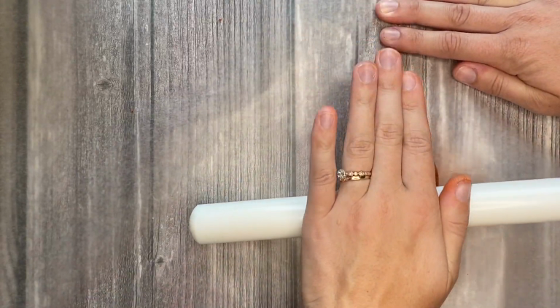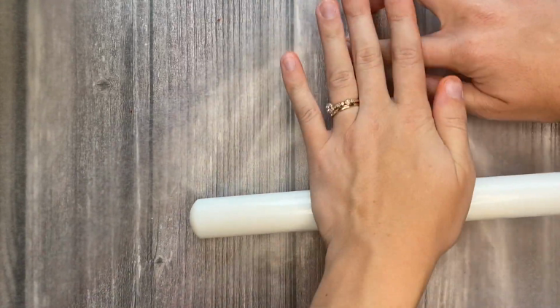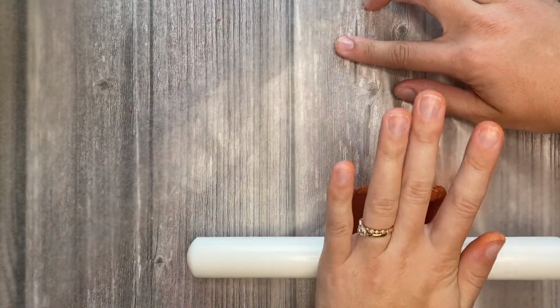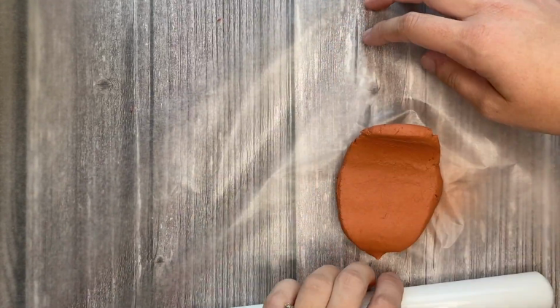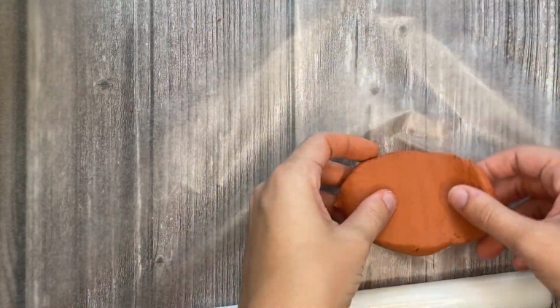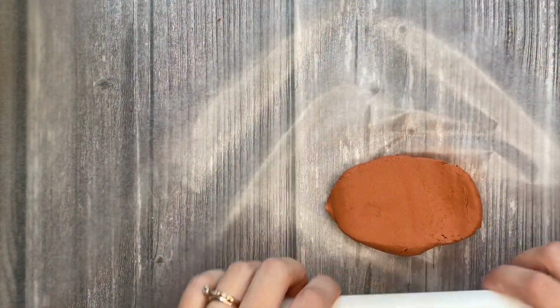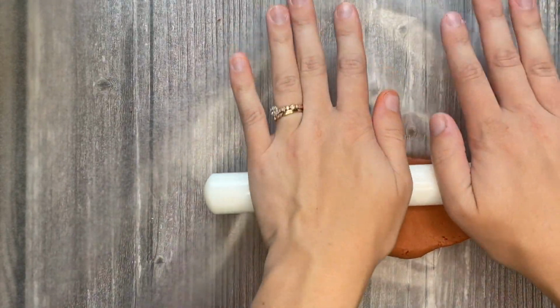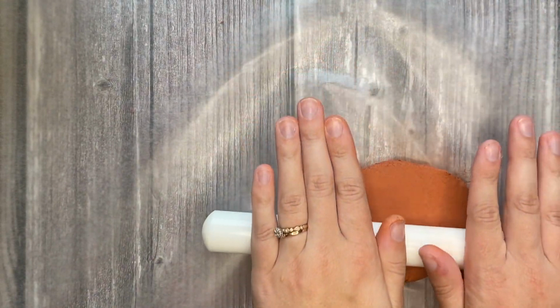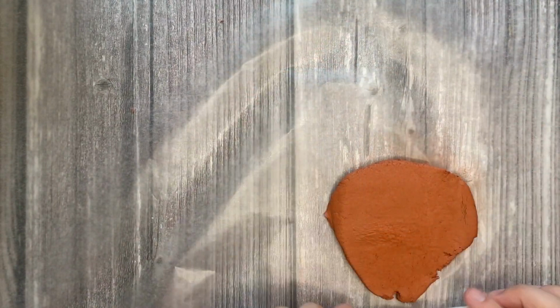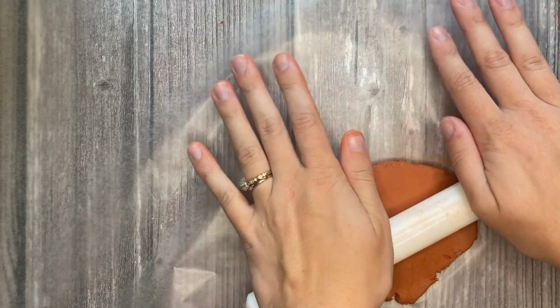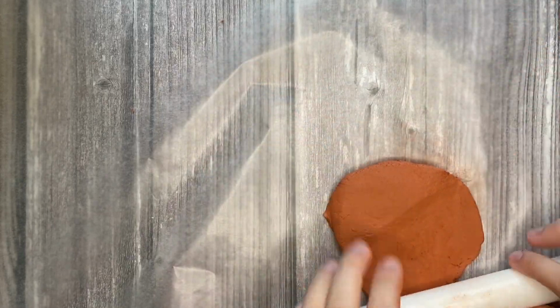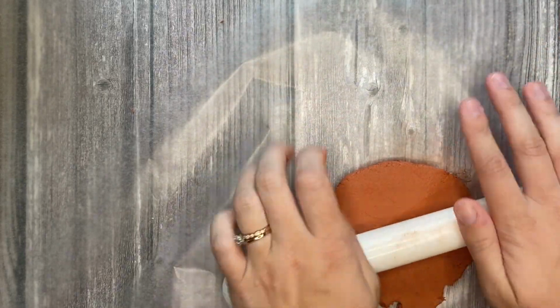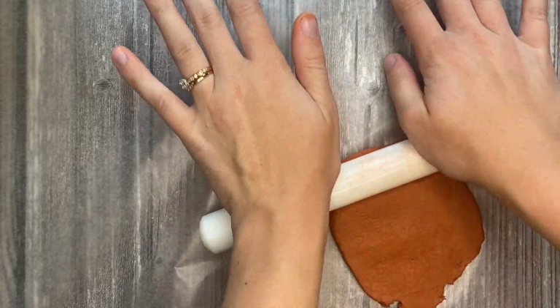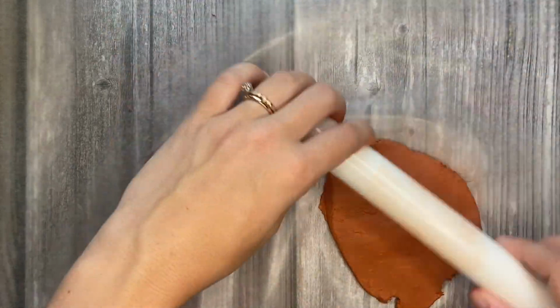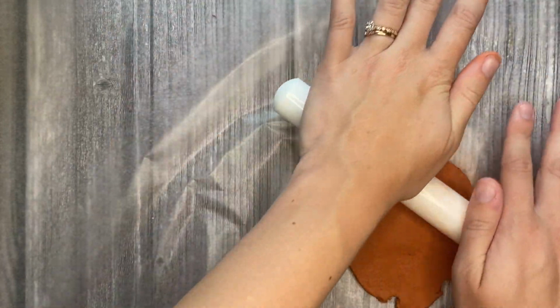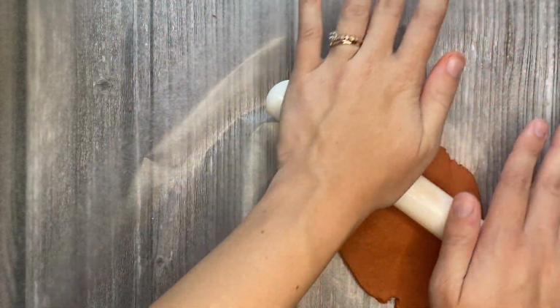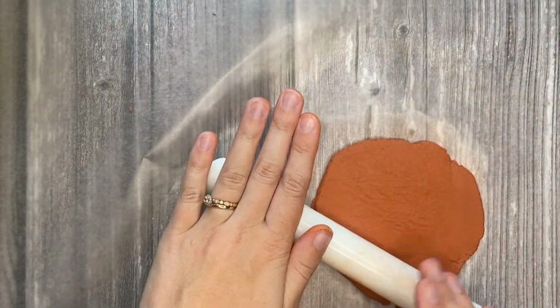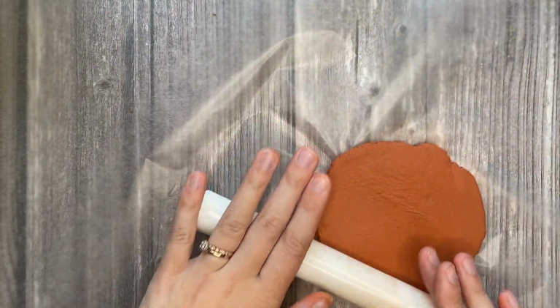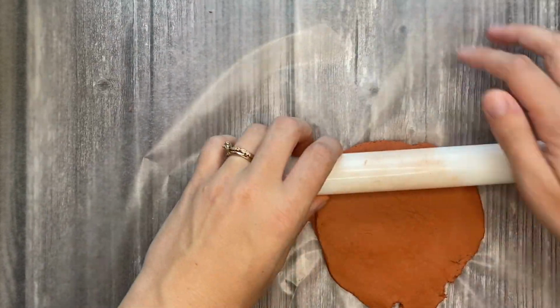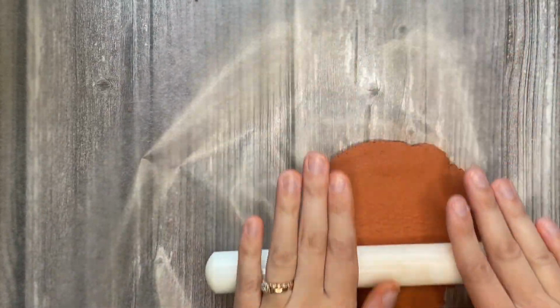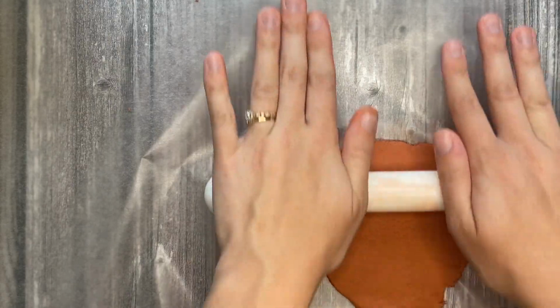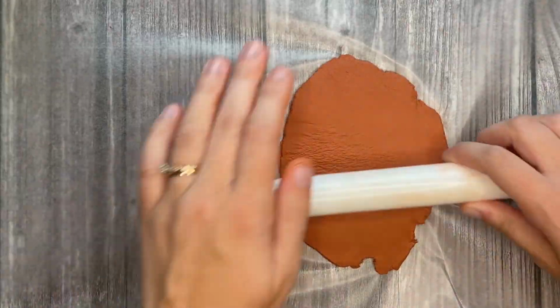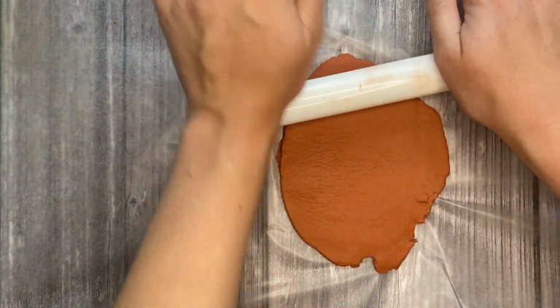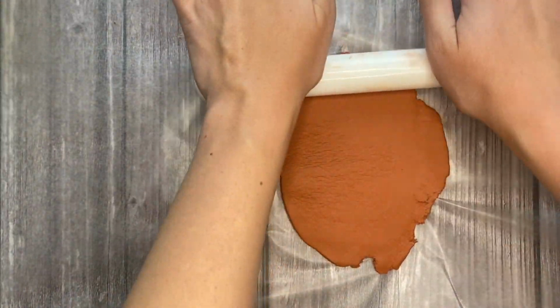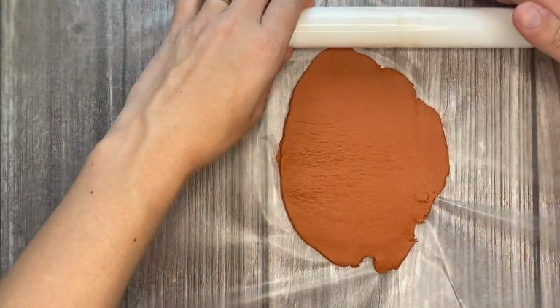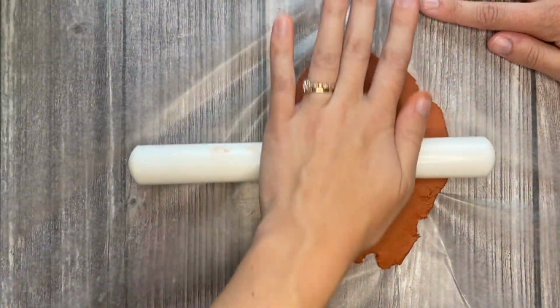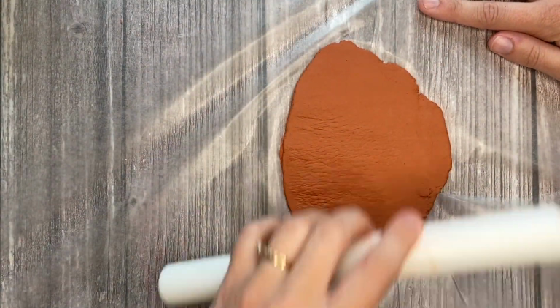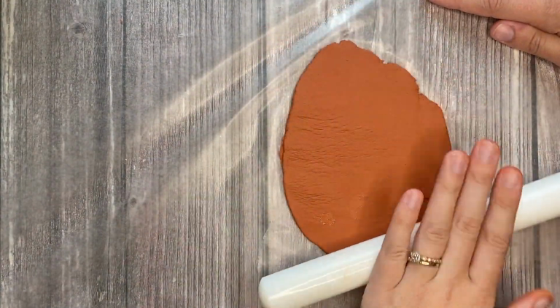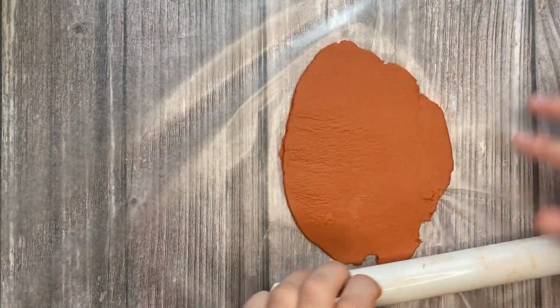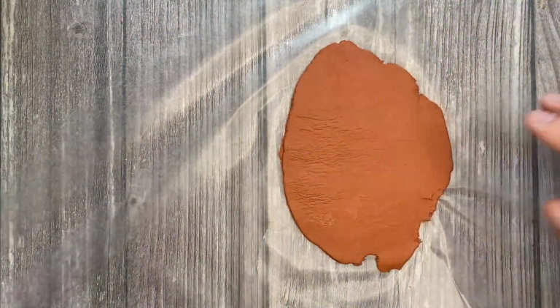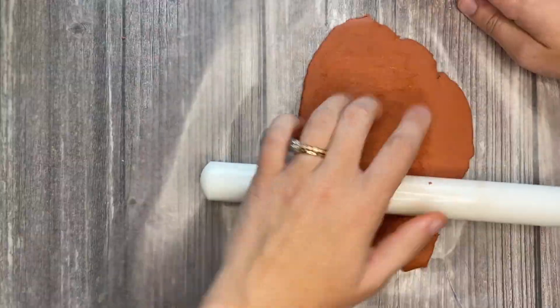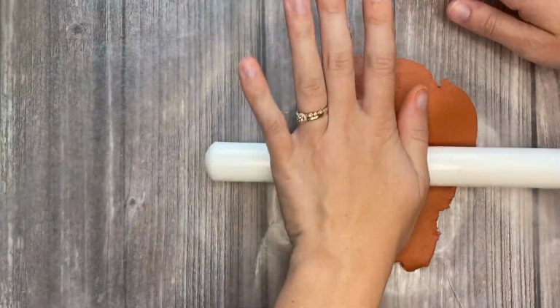You just want your clay to be bigger than a fourth of an inch thick, that way it is not easily breakable and it should be pretty sturdy. If you don't have a rolling pin, you can use a pop can as a substitute.